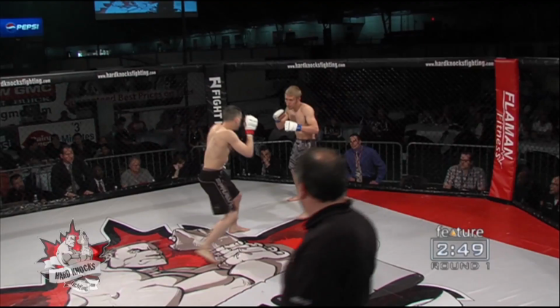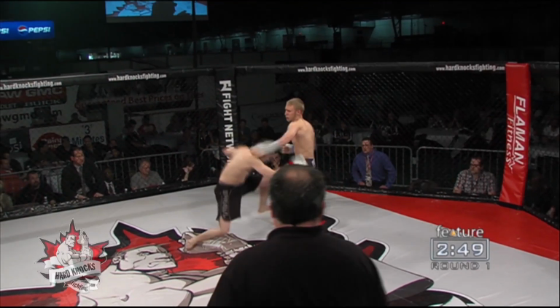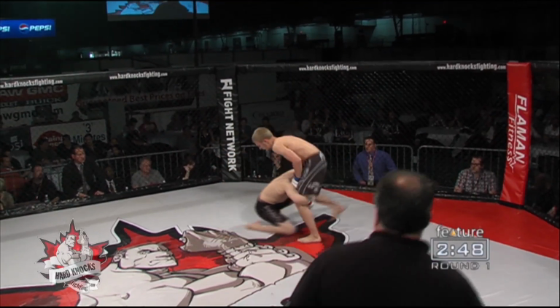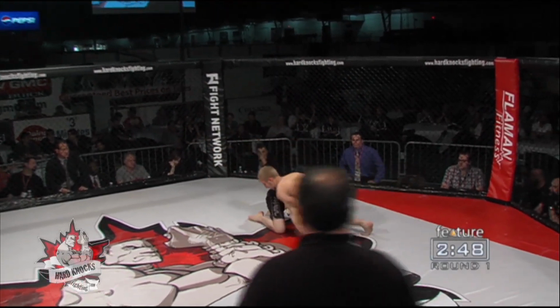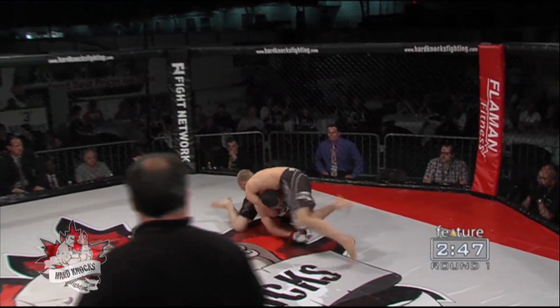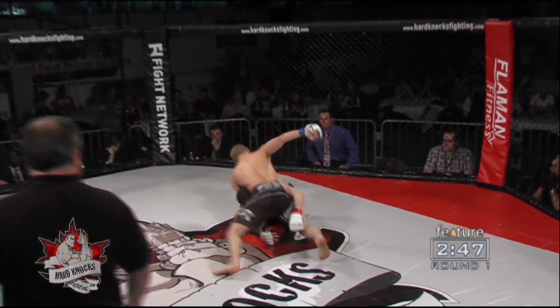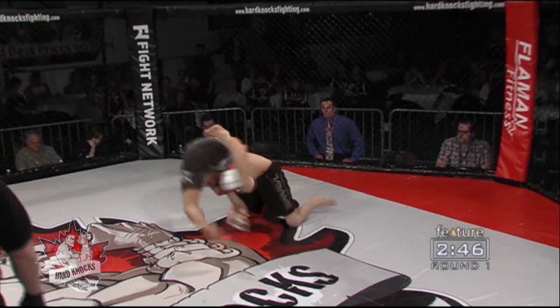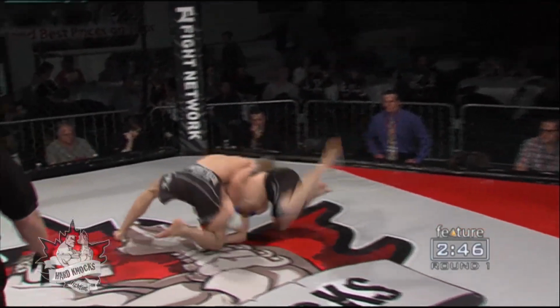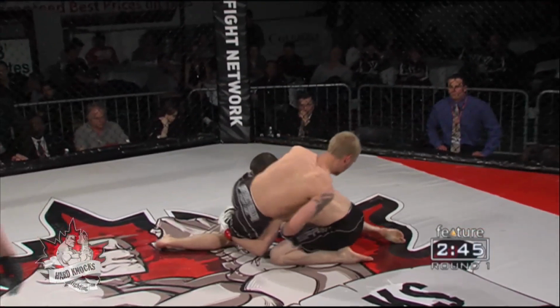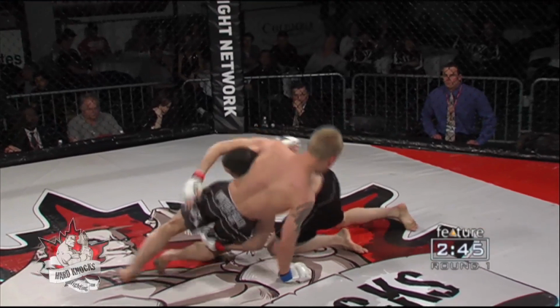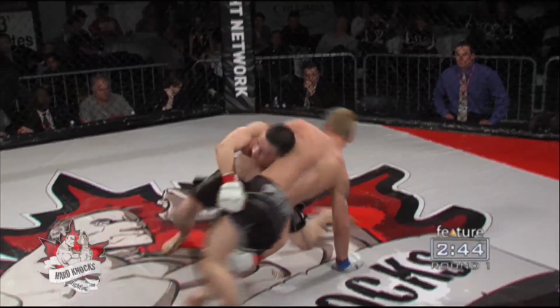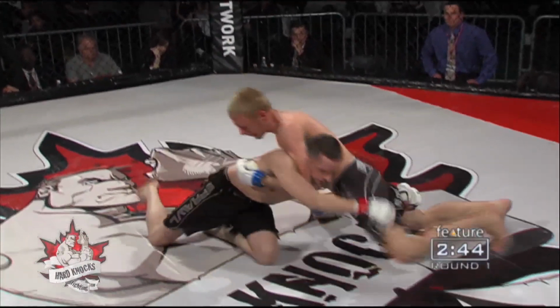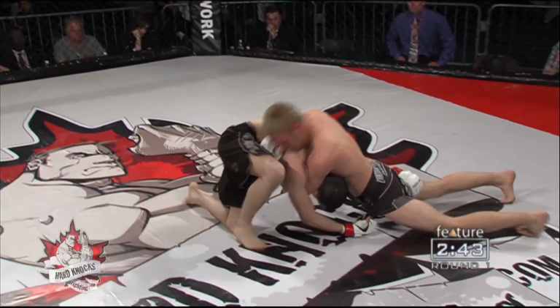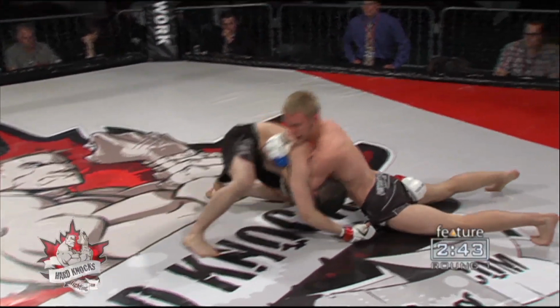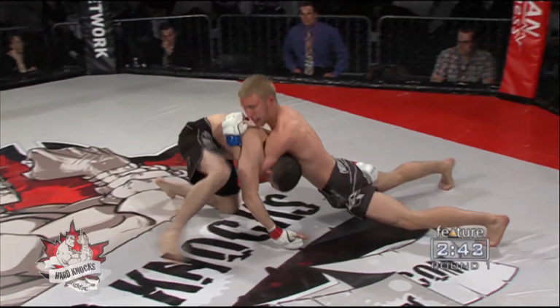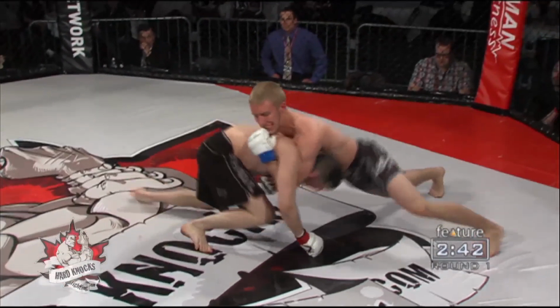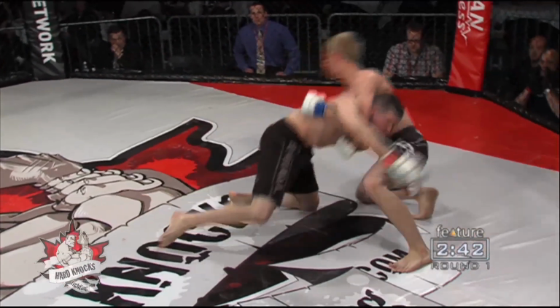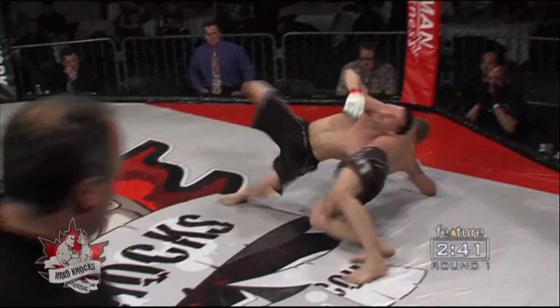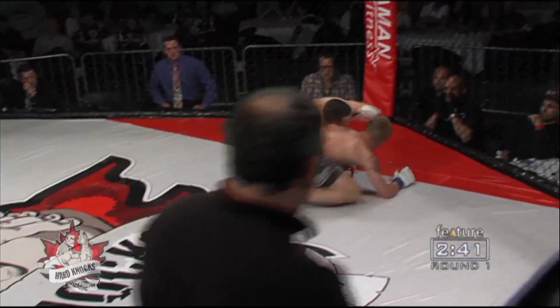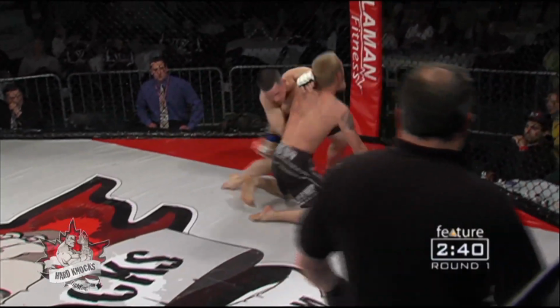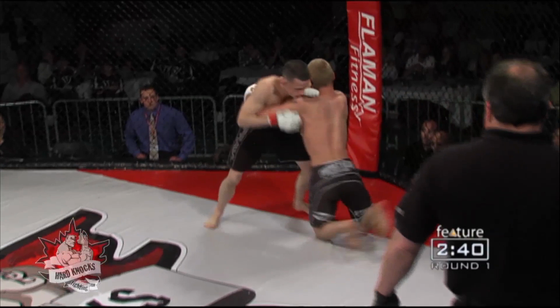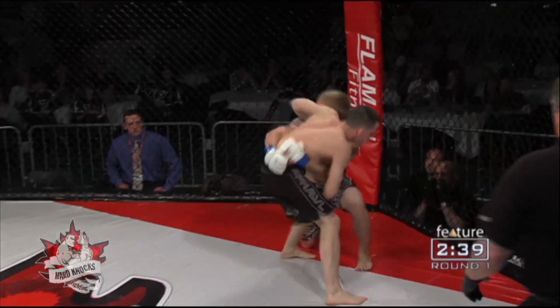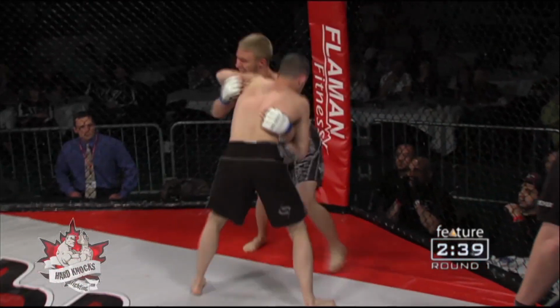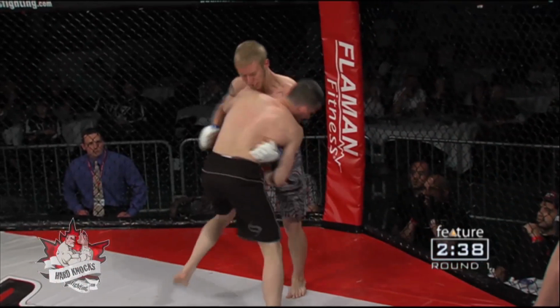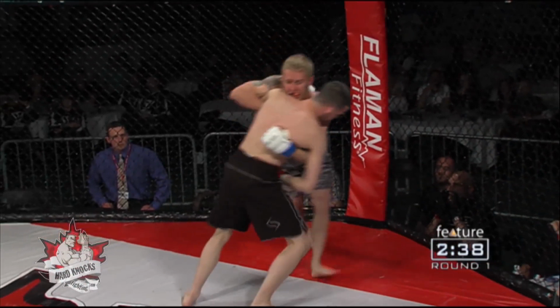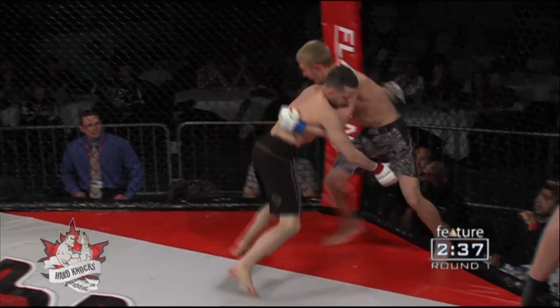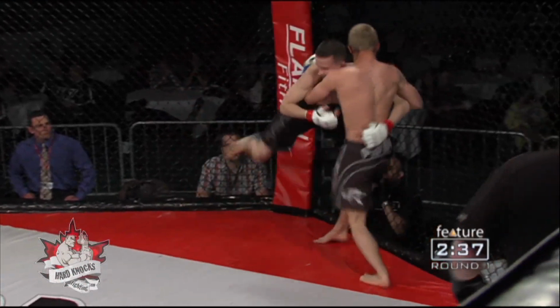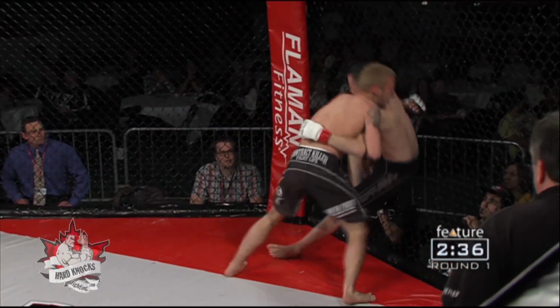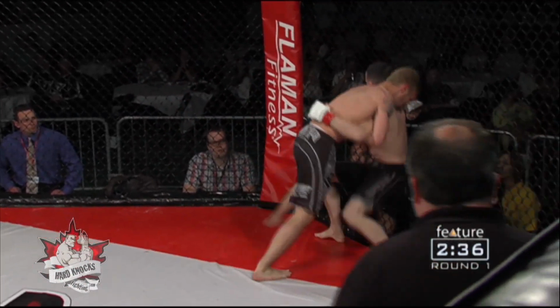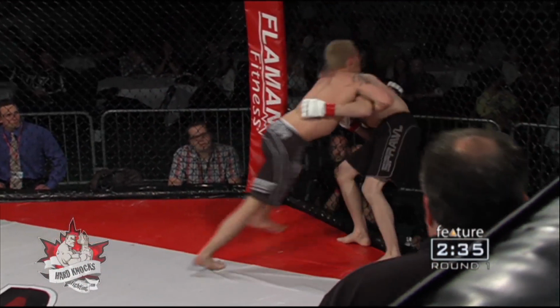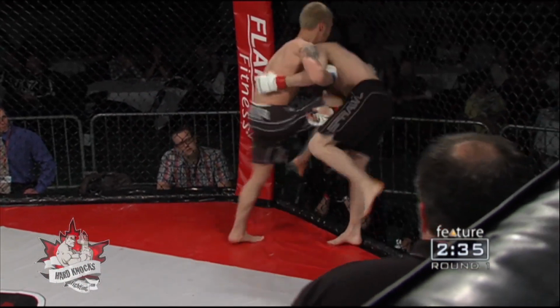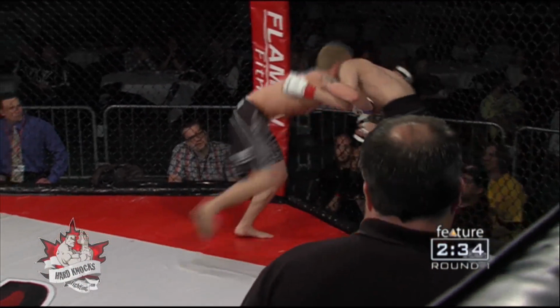He takes a leg kick, immediately shoots. A nice sprawl there from Sigvaldison, but Oliver doing everything he can to push through it, rolls around and gets back to his feet. A nice exchange there, but a nice takedown defense from Sigvaldison.